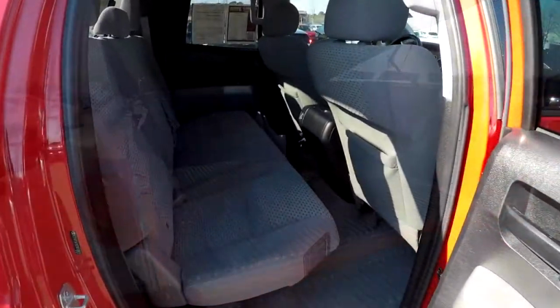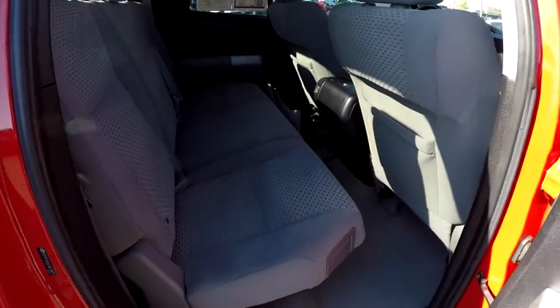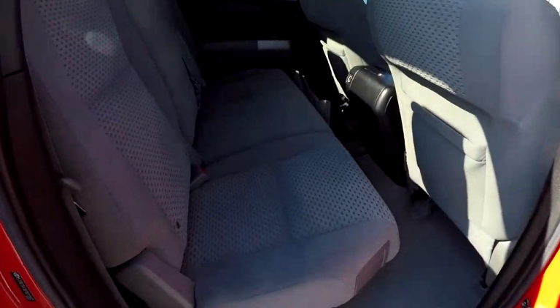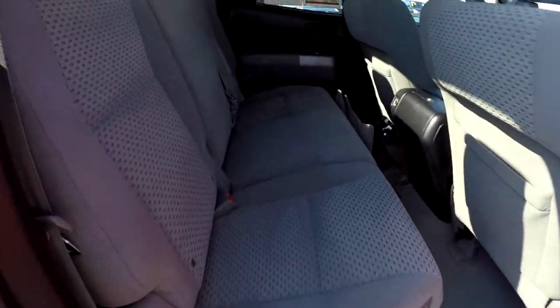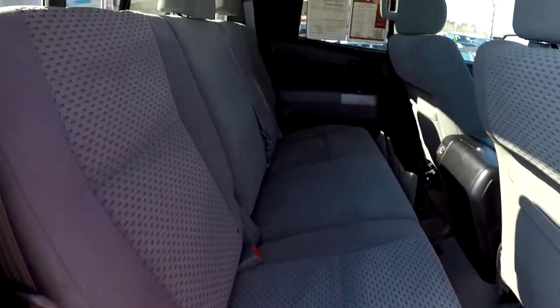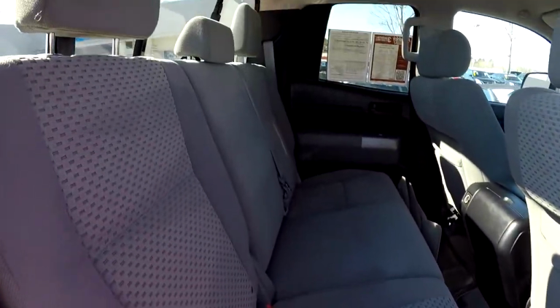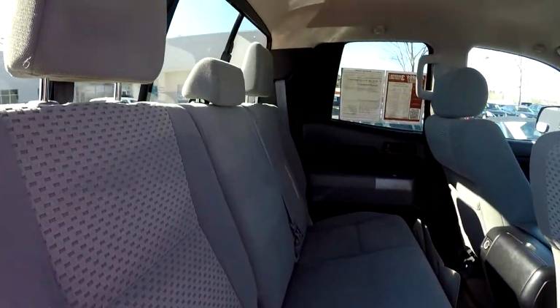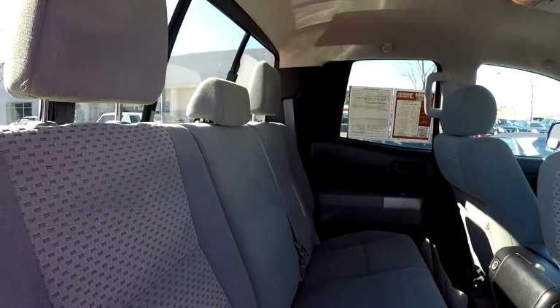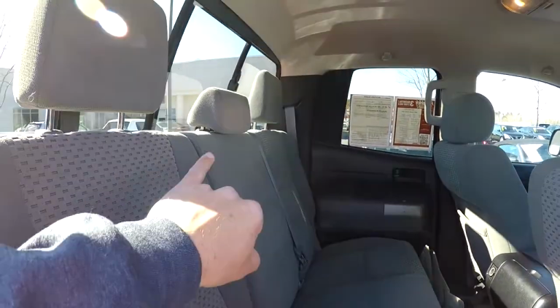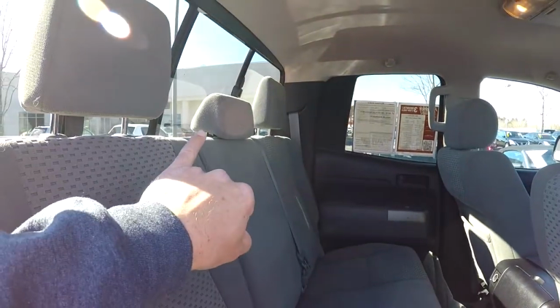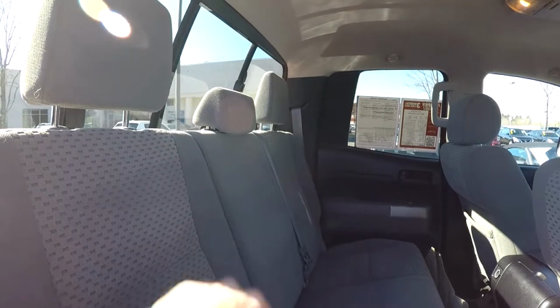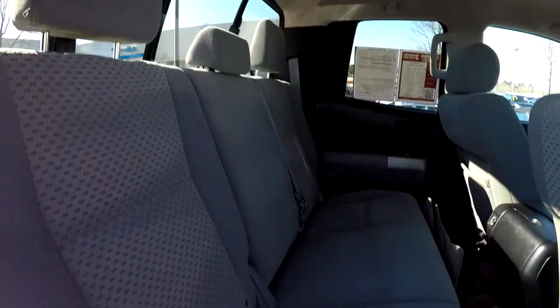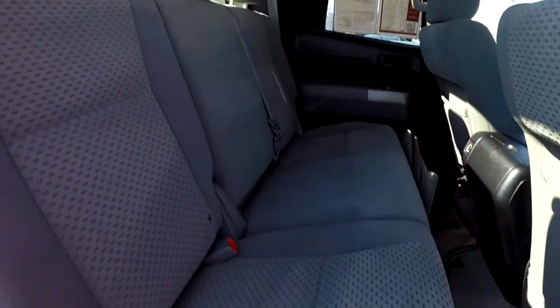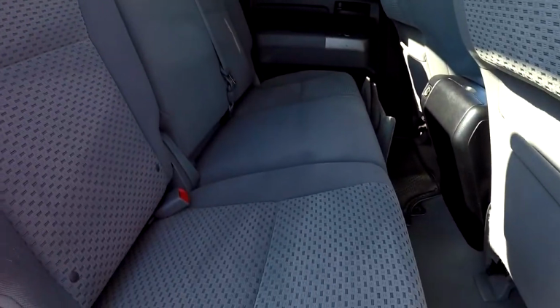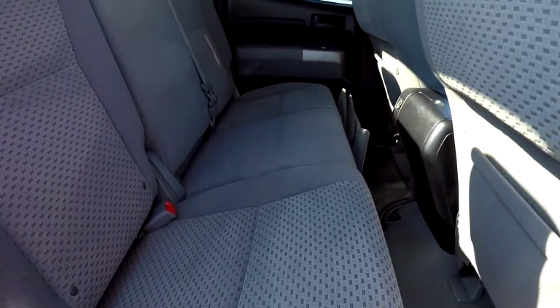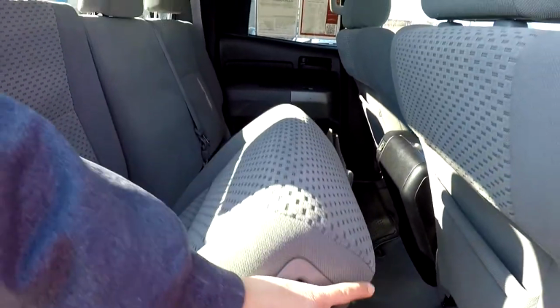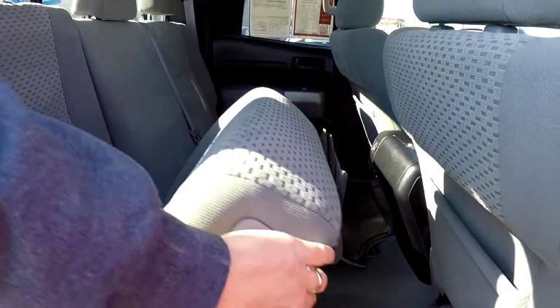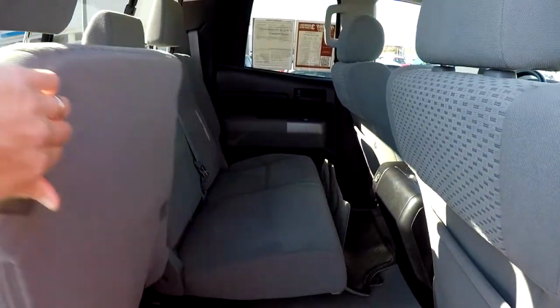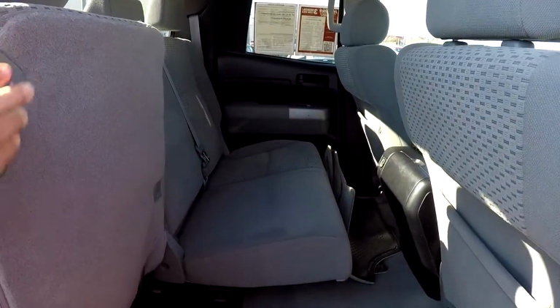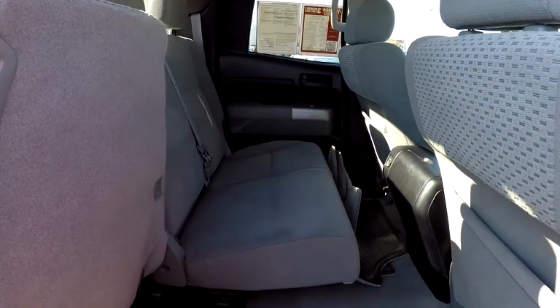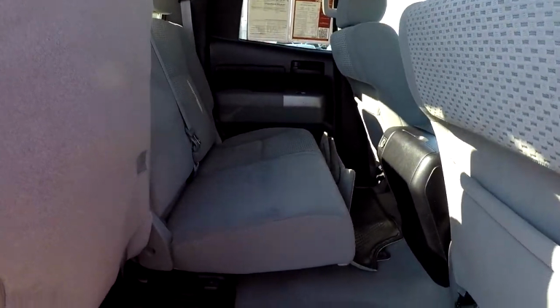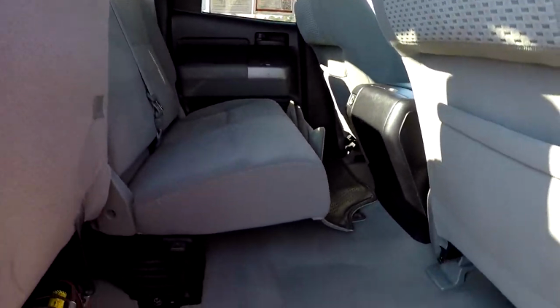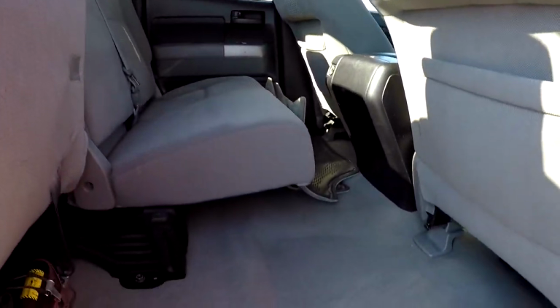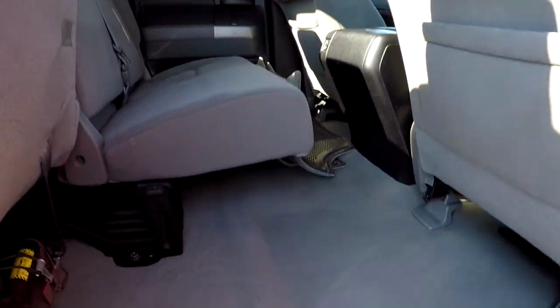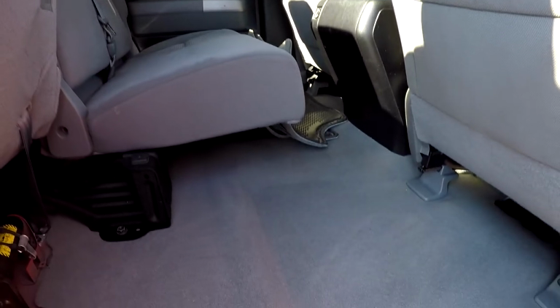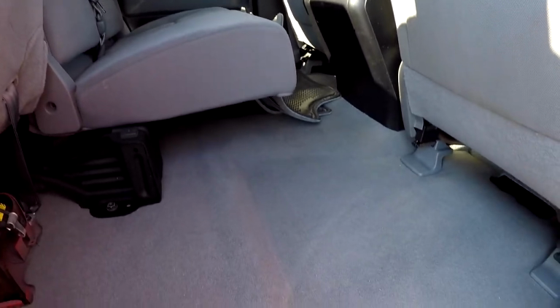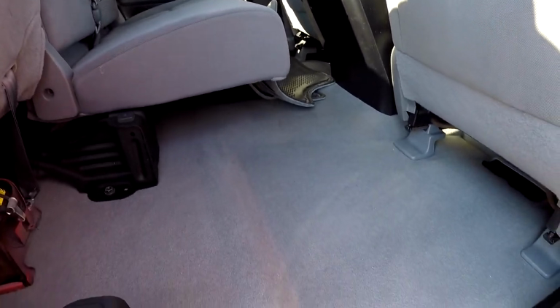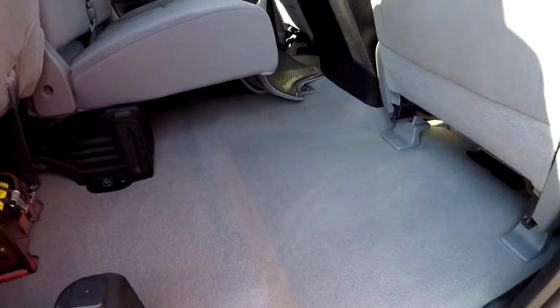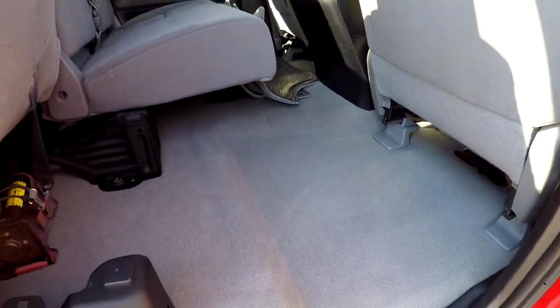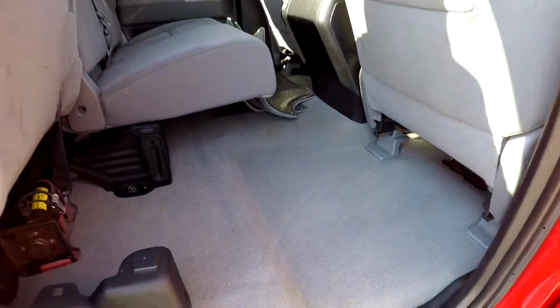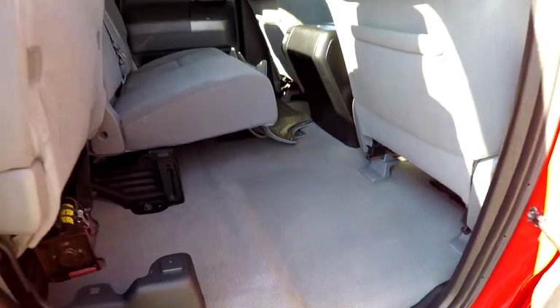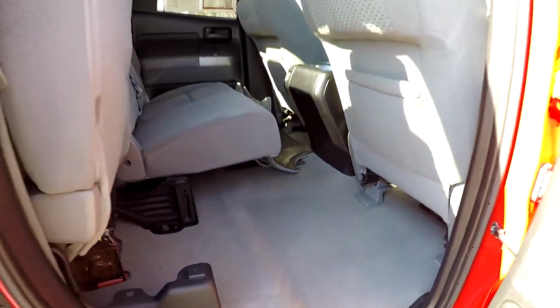Taking another look at the back seat now from the passenger side. Sliding rear glass in this model. We'll go ahead and flip the short side of the 60-40 seat up. And as we look down at the floor, you can tell the previous owner really took good care of the interior.